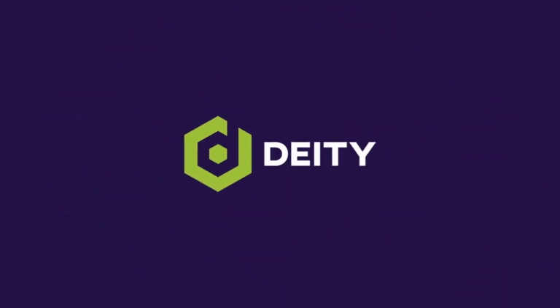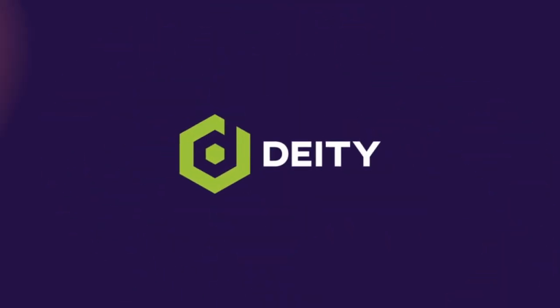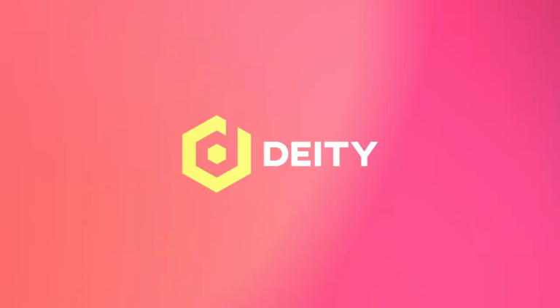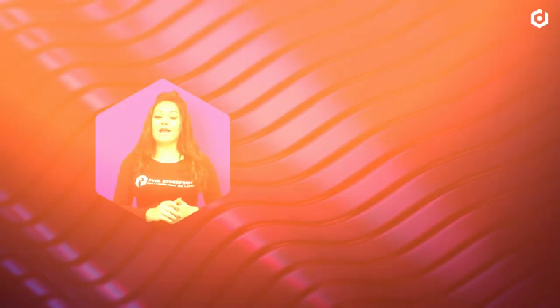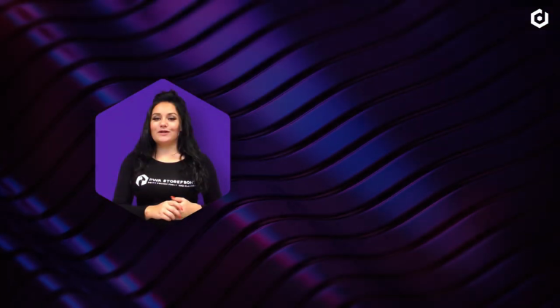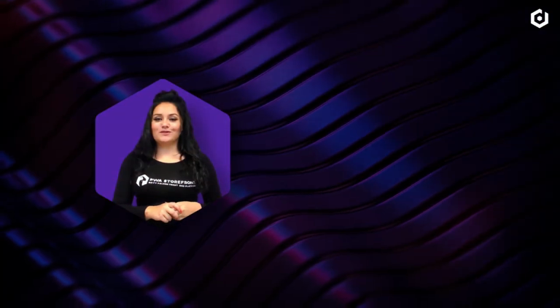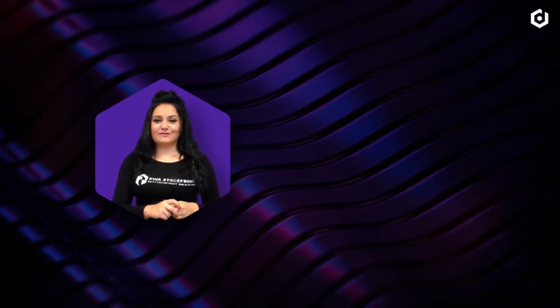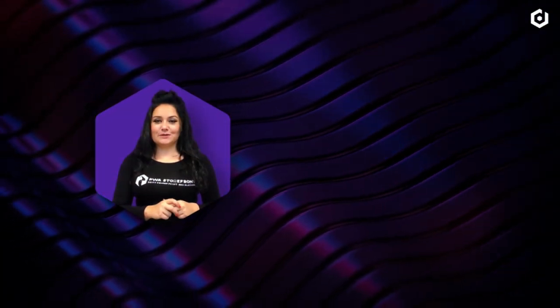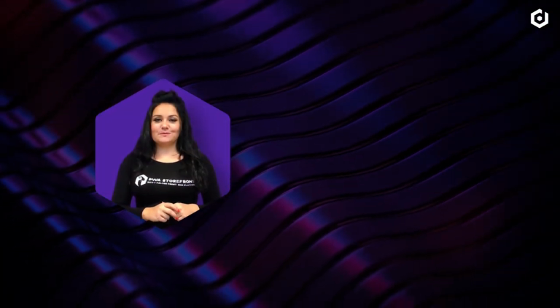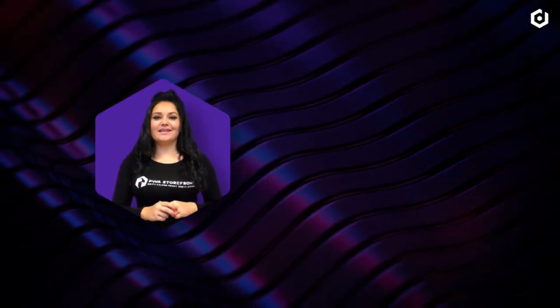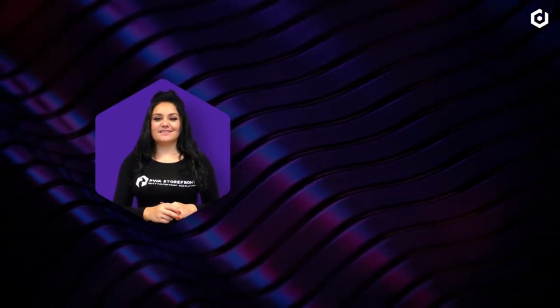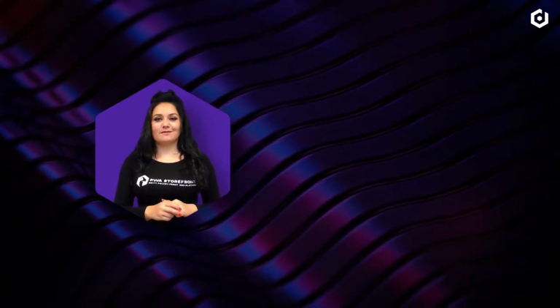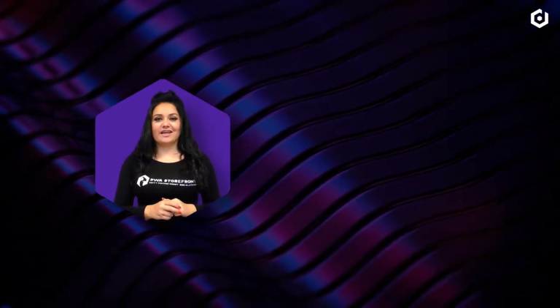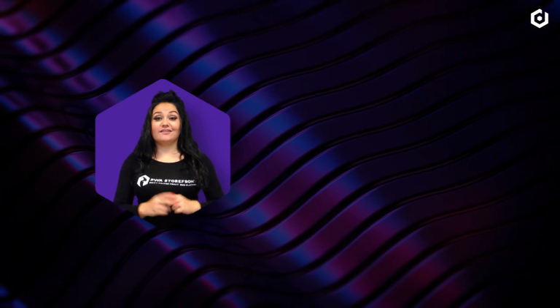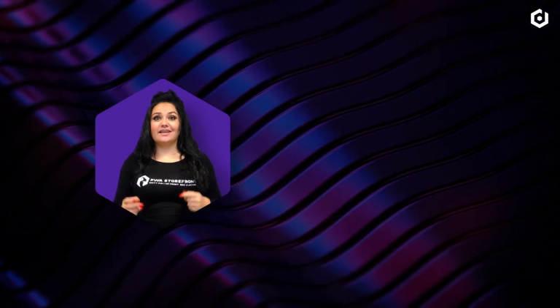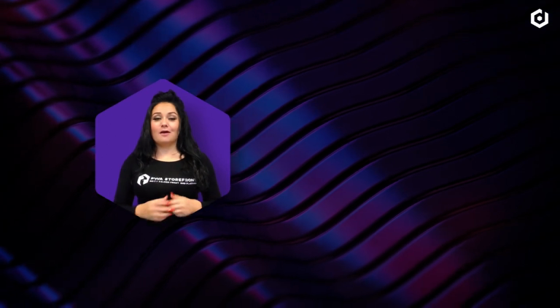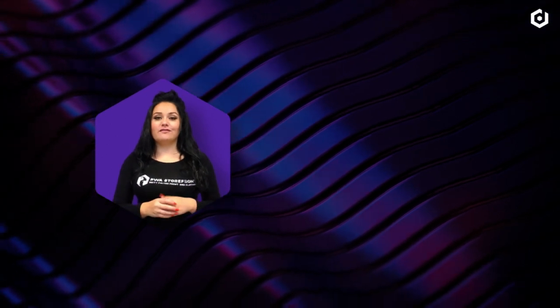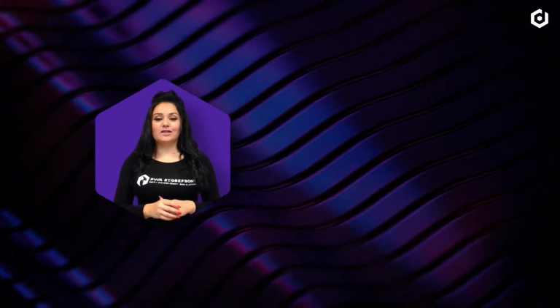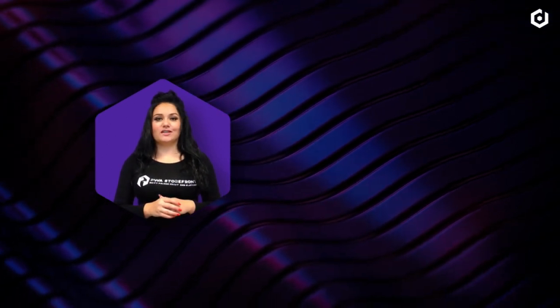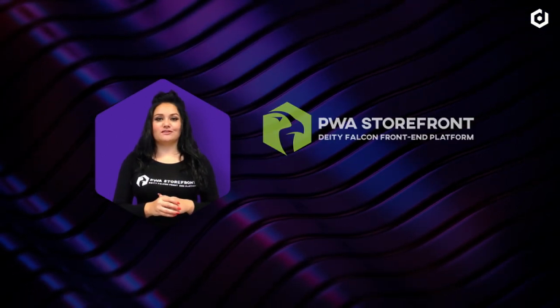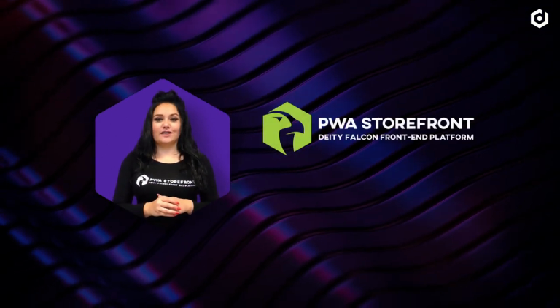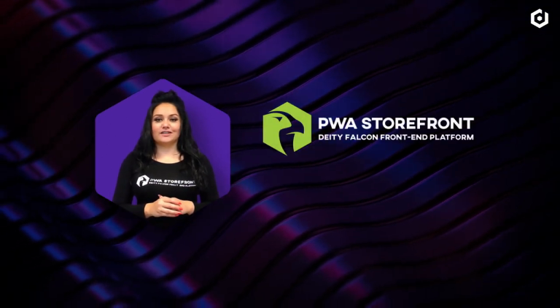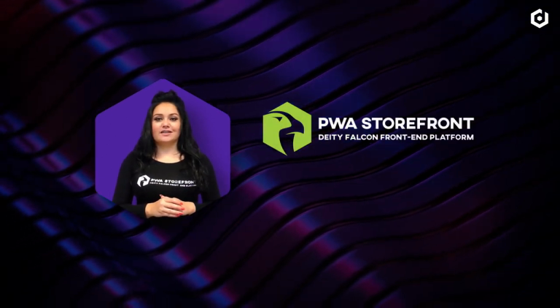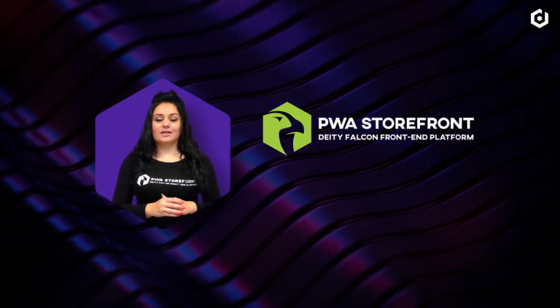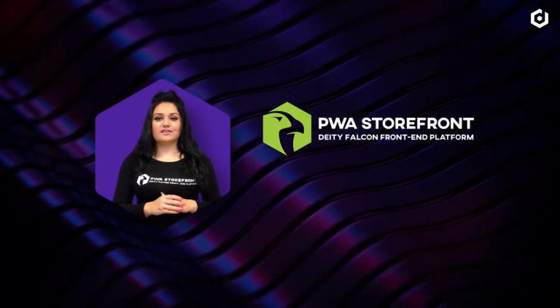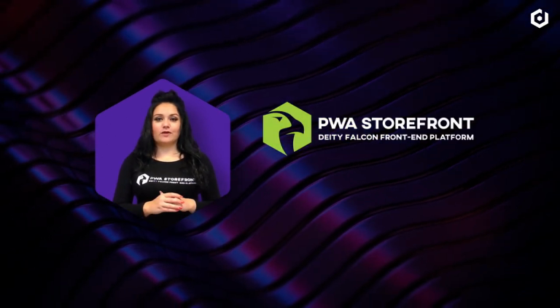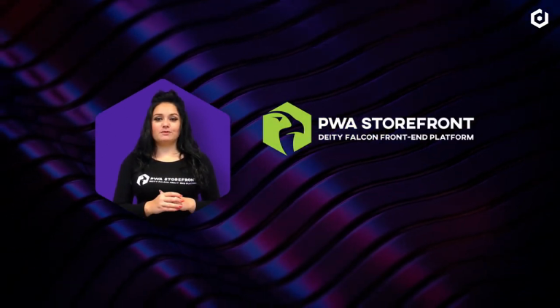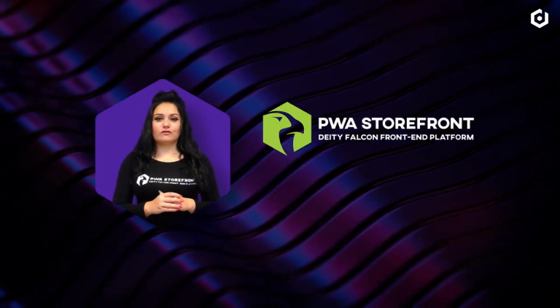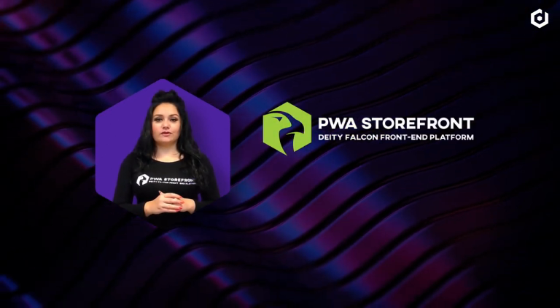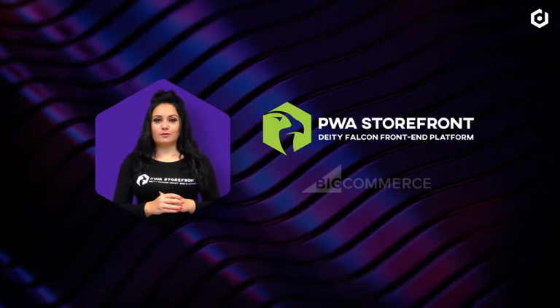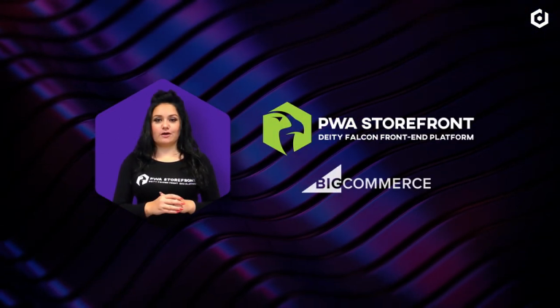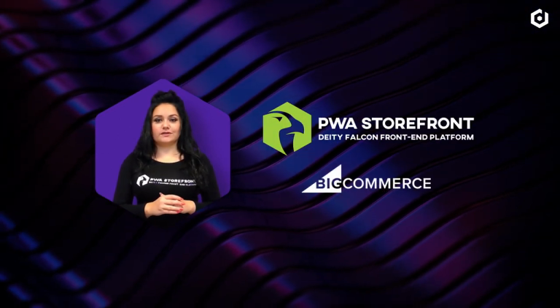Hi and welcome to this video. My name is Jamie and today I will give you an introduction to Falcon, the Progressive Web App Storefront for BigCommerce.